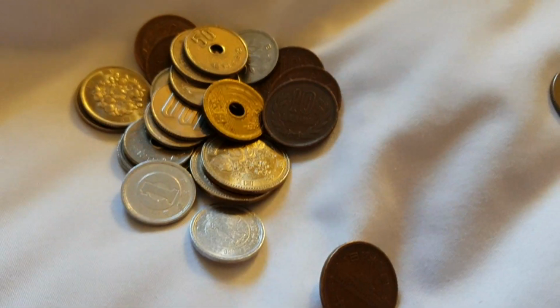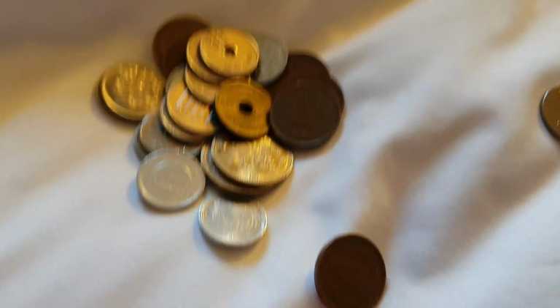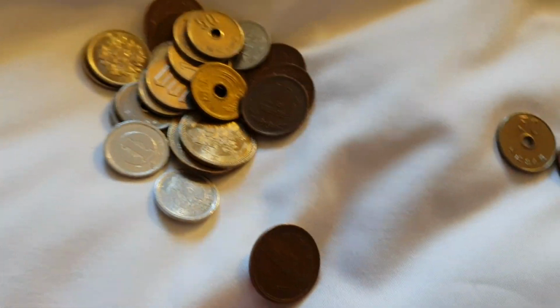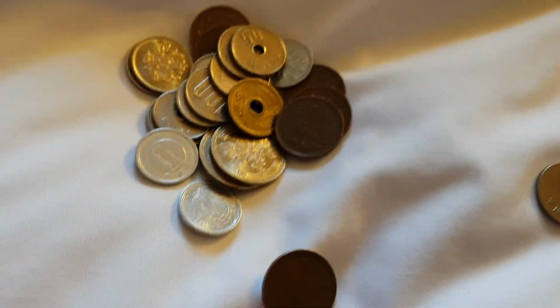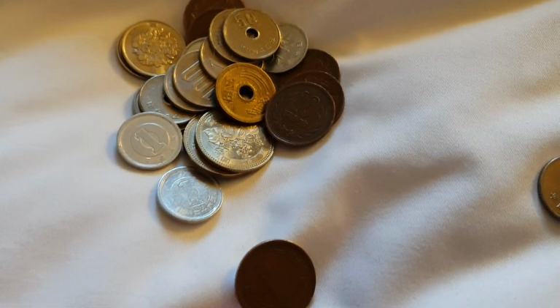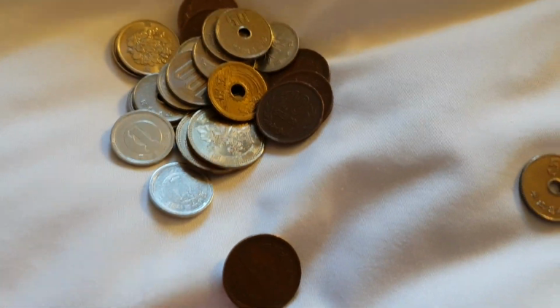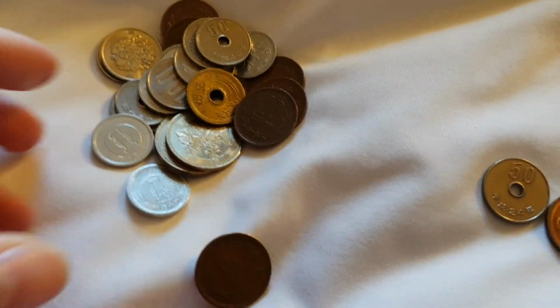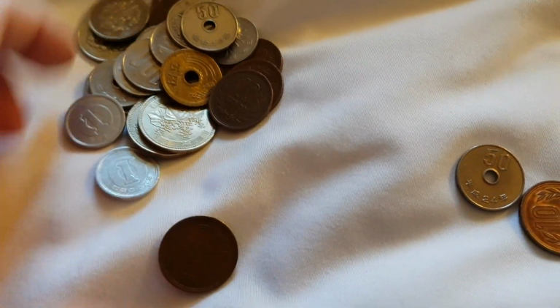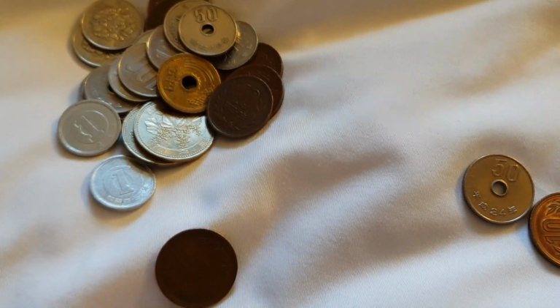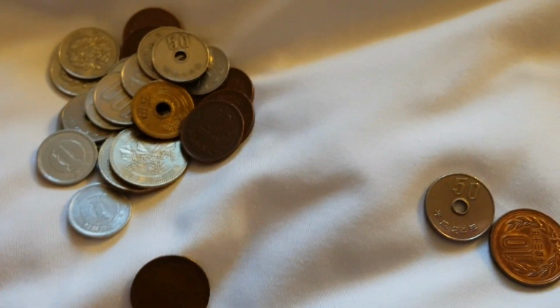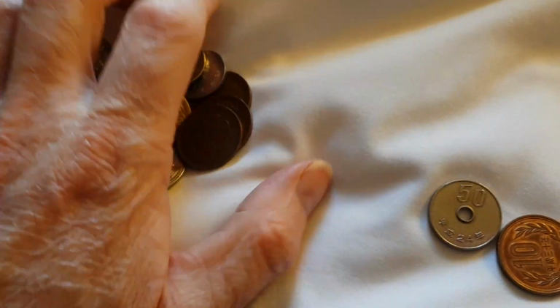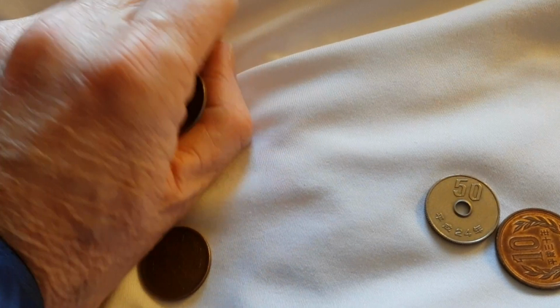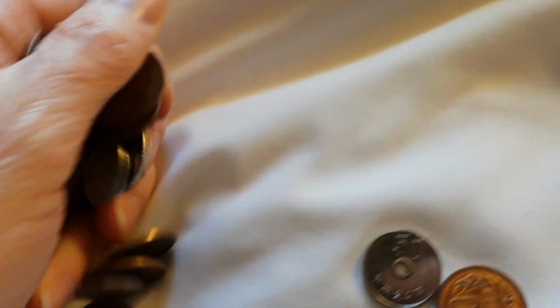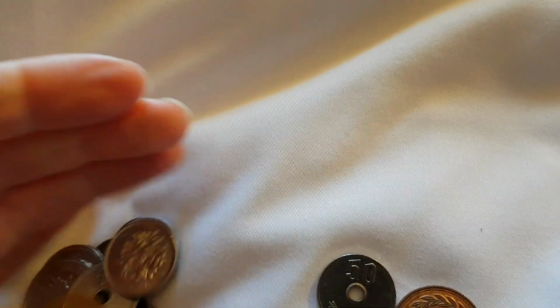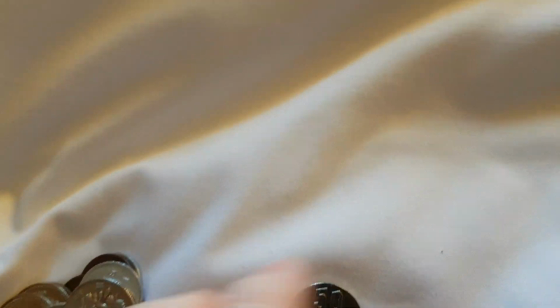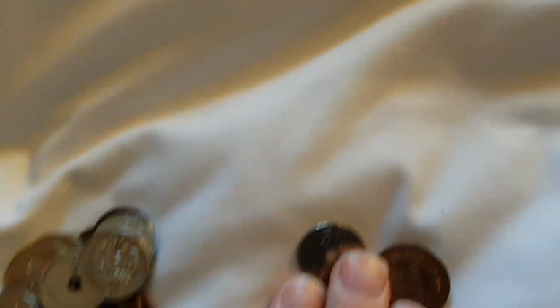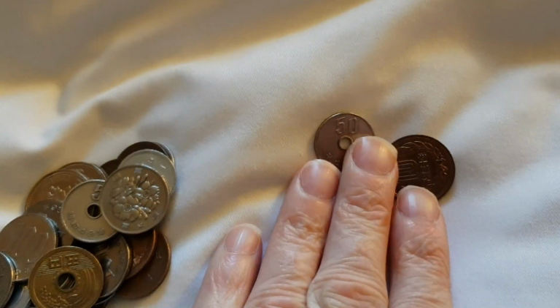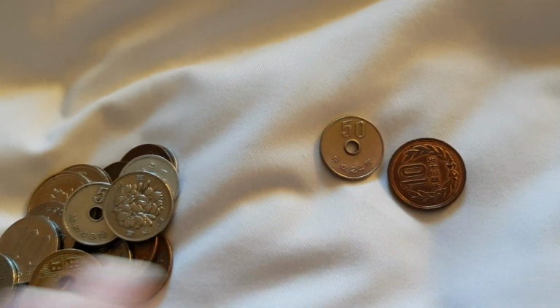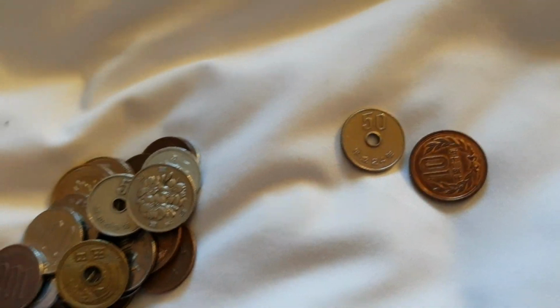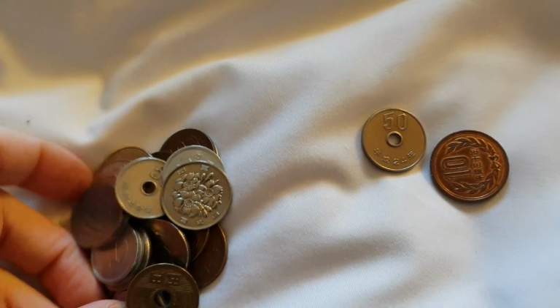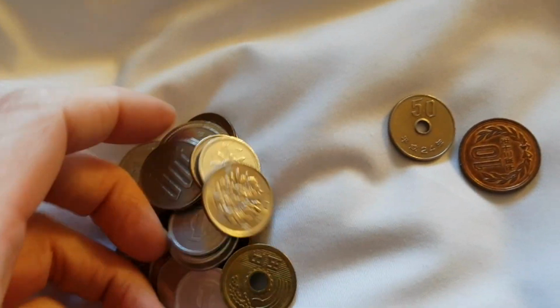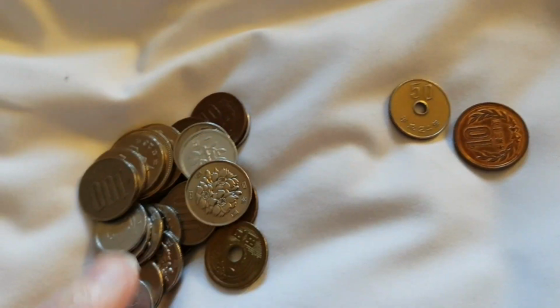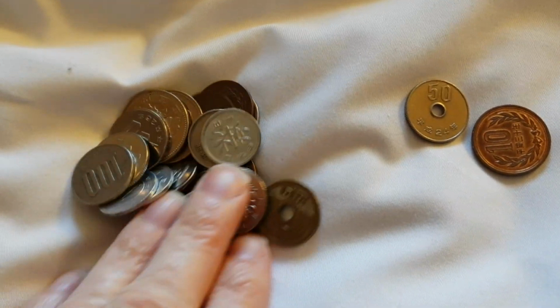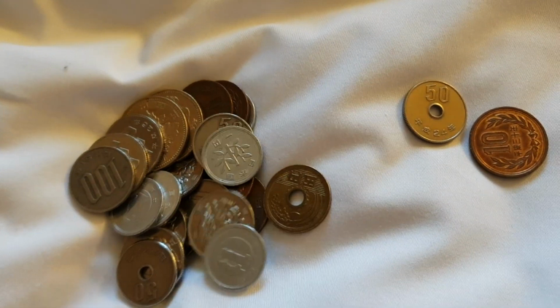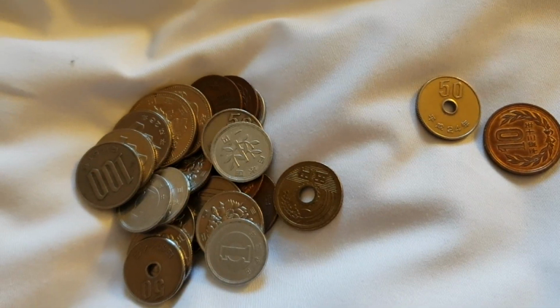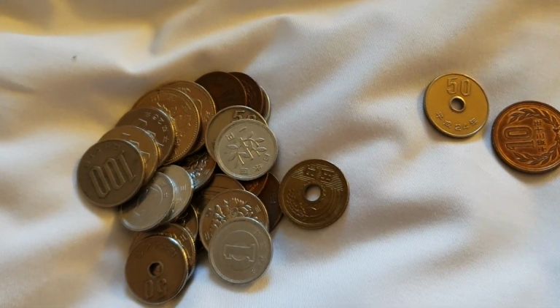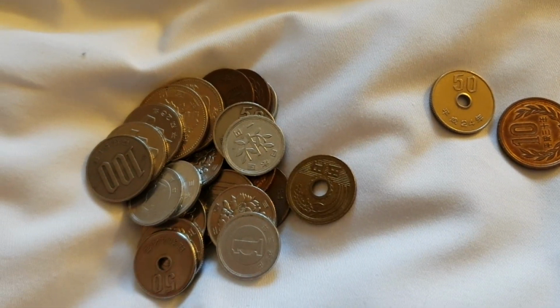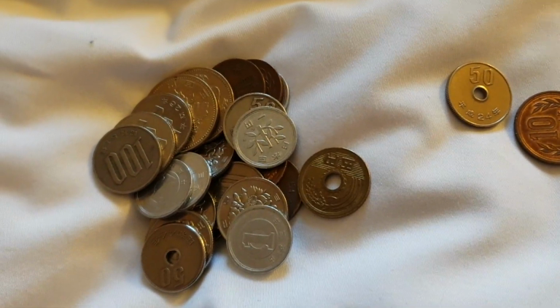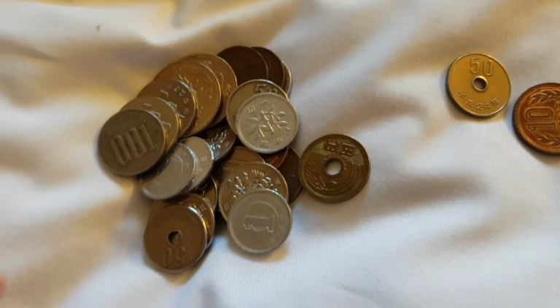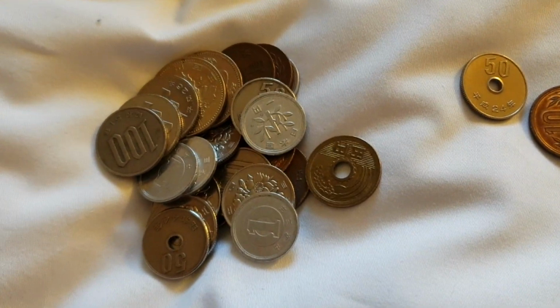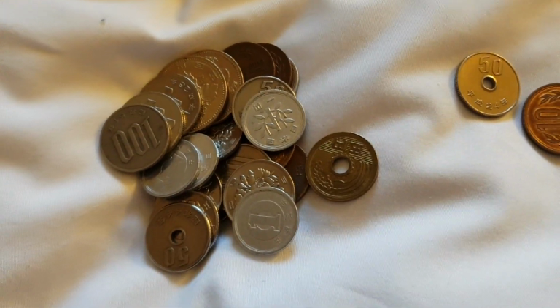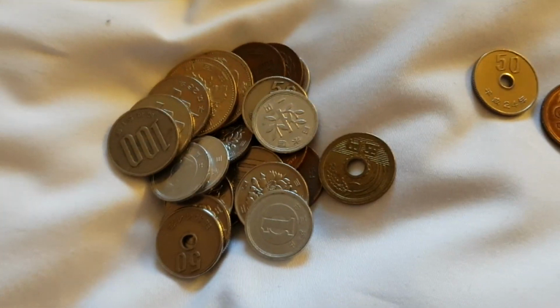So anyway people, how you going? This is Glenn, and today we're just gonna look at some Japanese coins. When you're in Japan you will obviously come across currency, being a tourist from any other country.